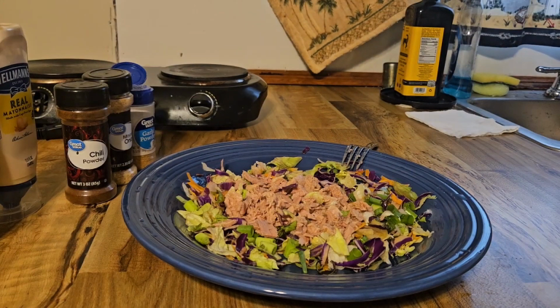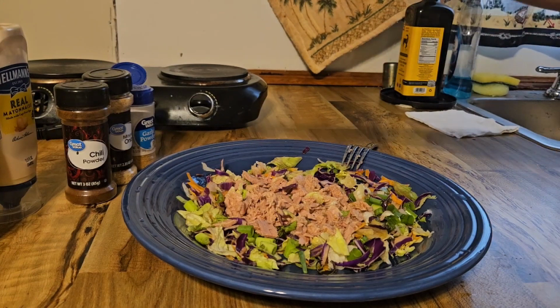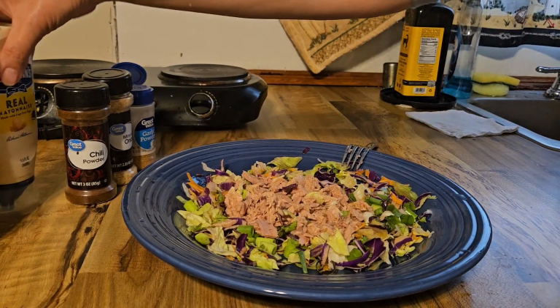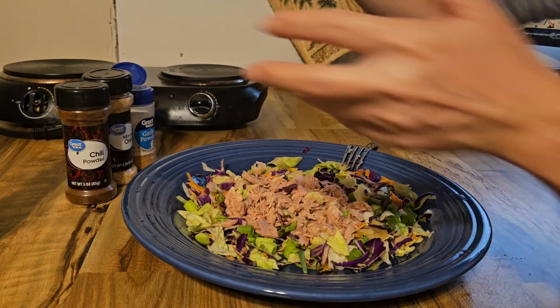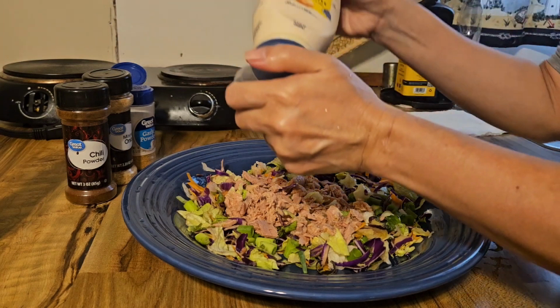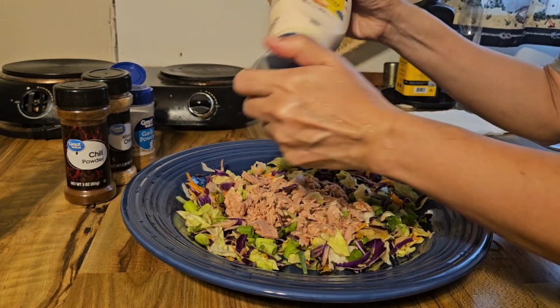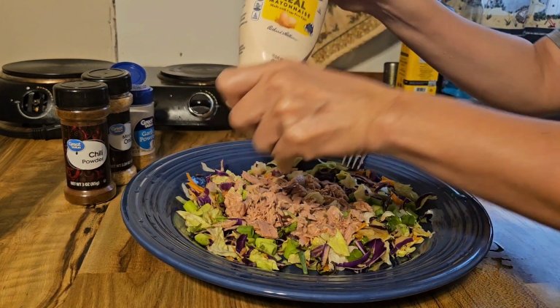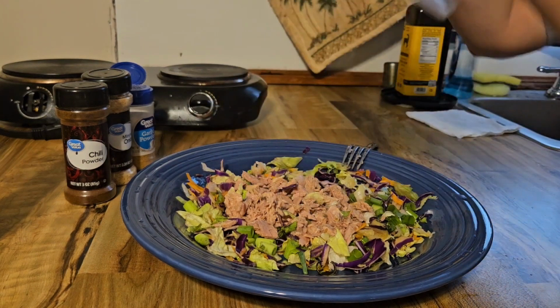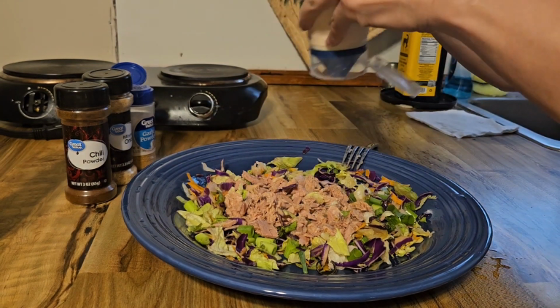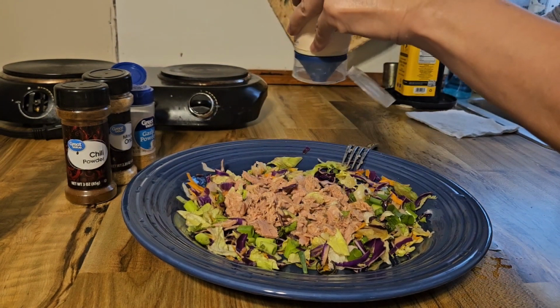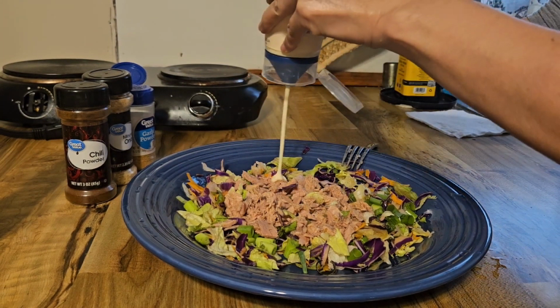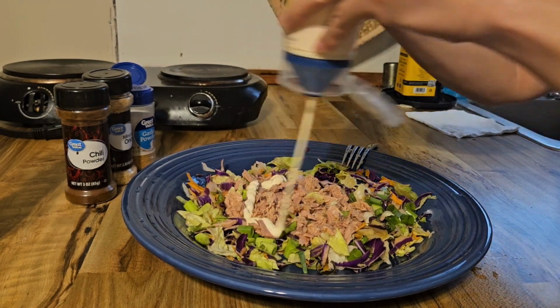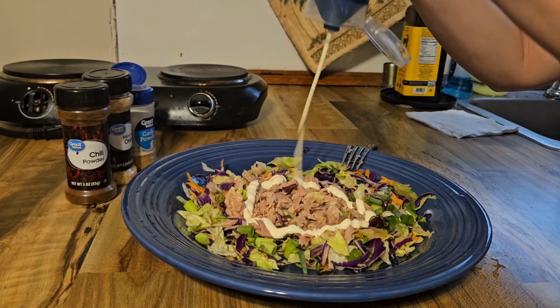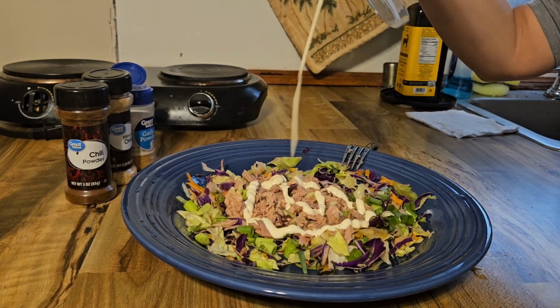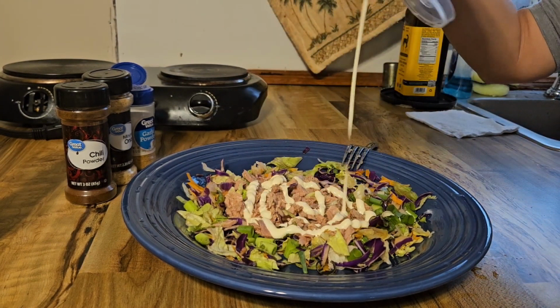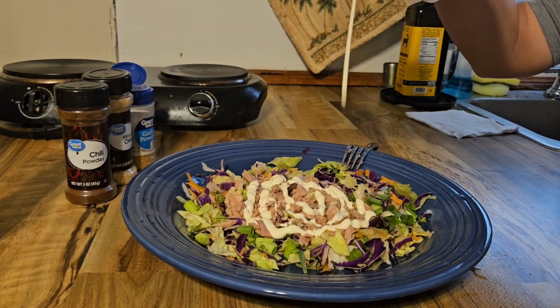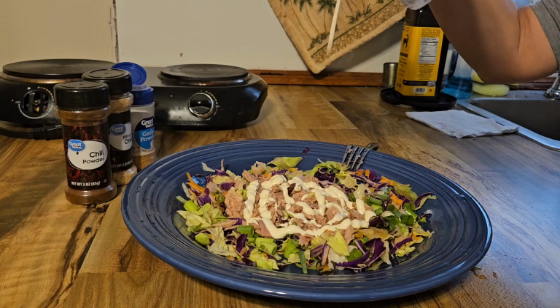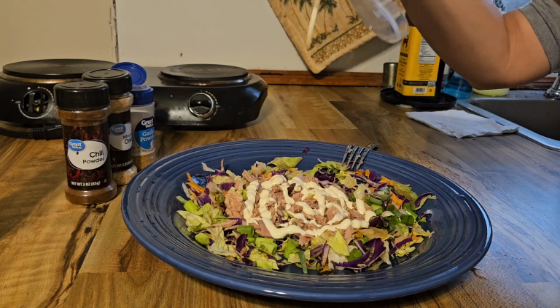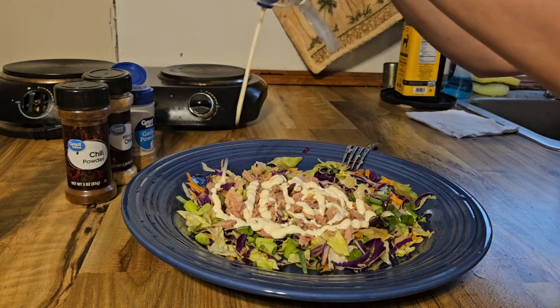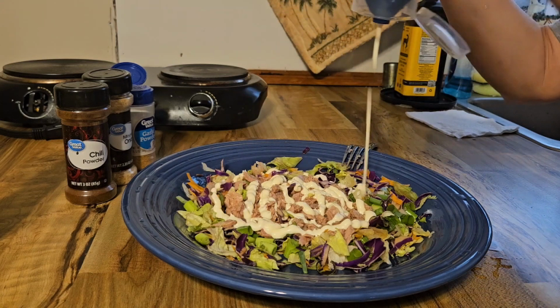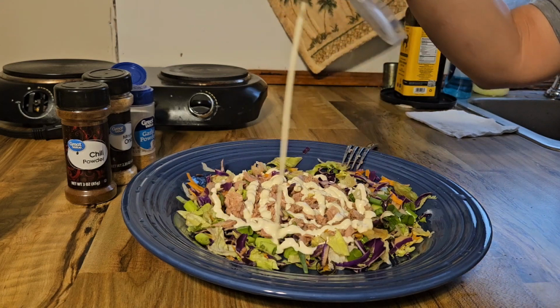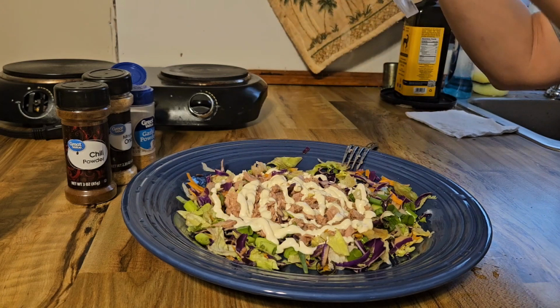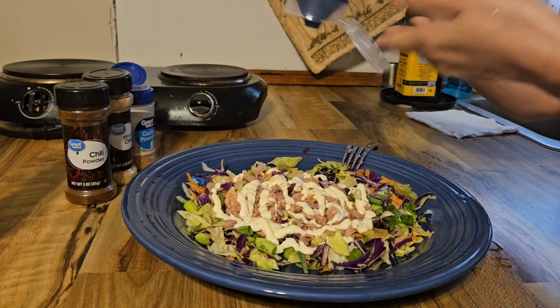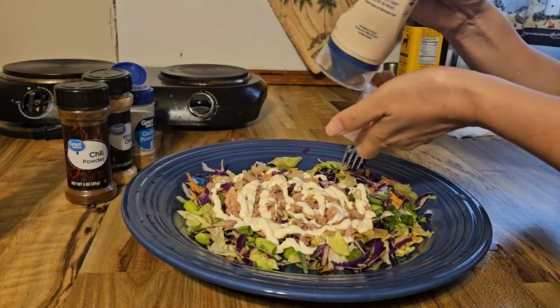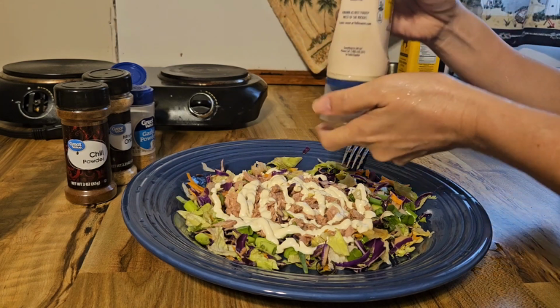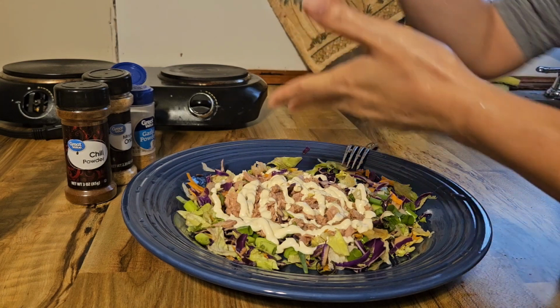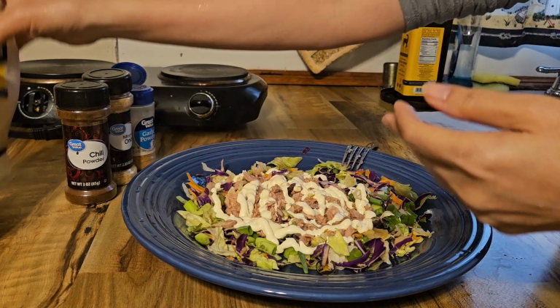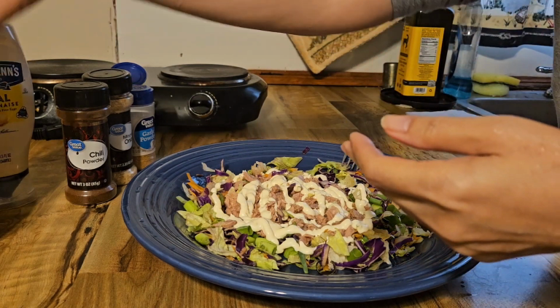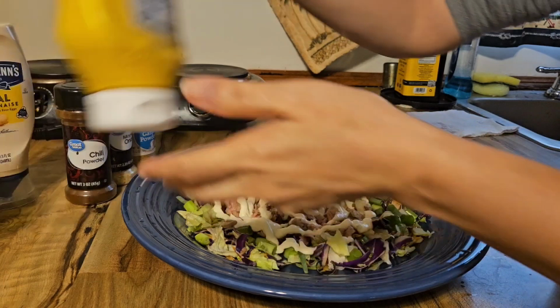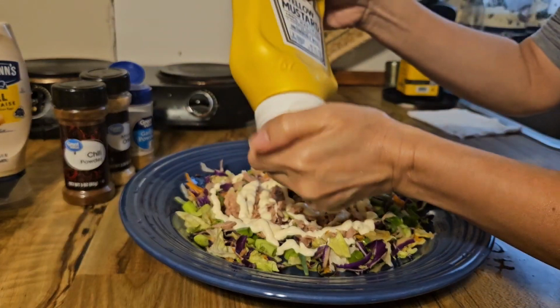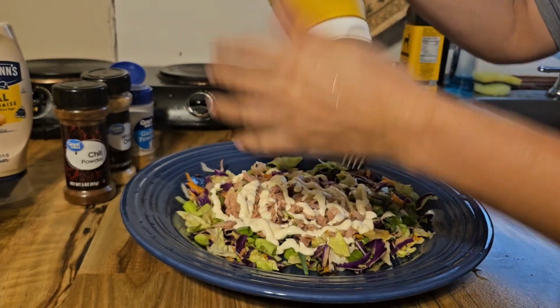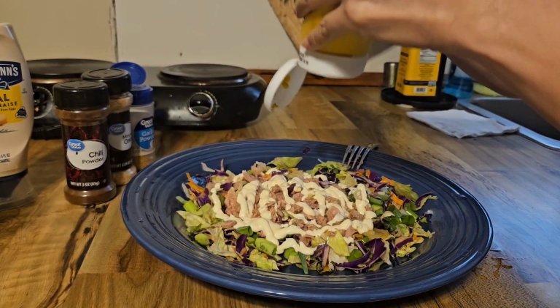Time to add a little bit of mayonnaise. It's up to you how much mayonnaise. A little bit of mustard.